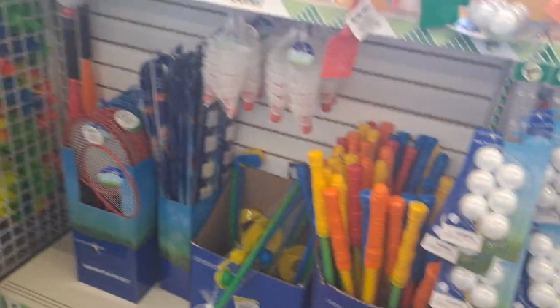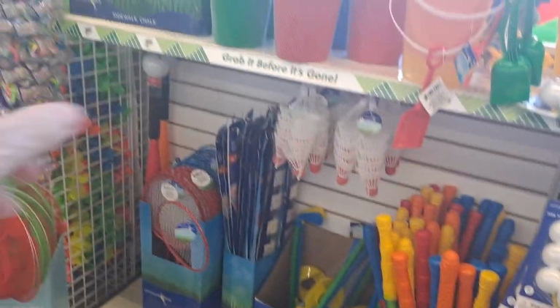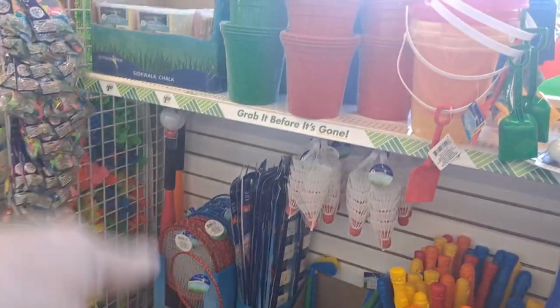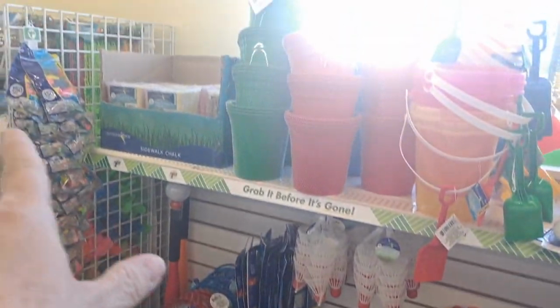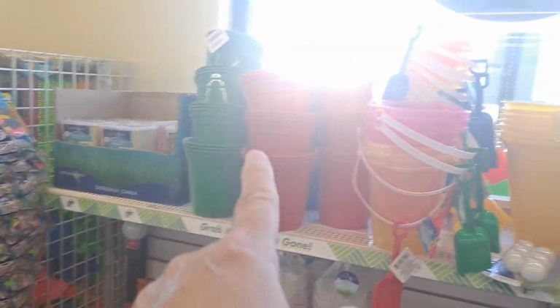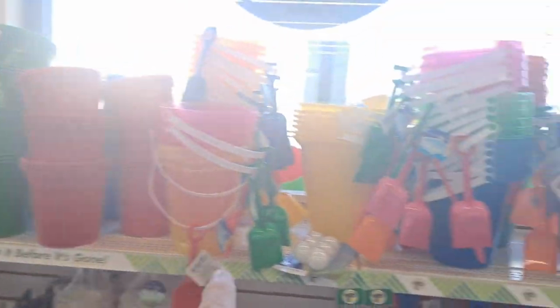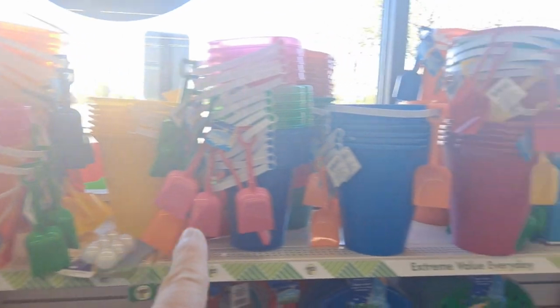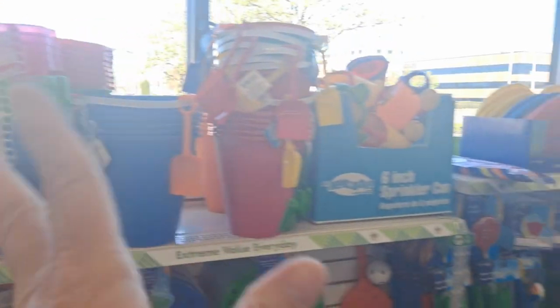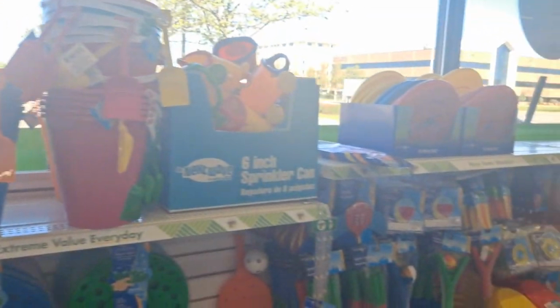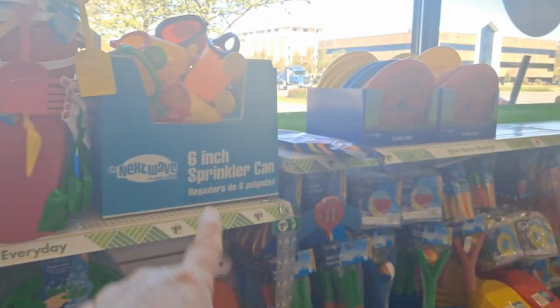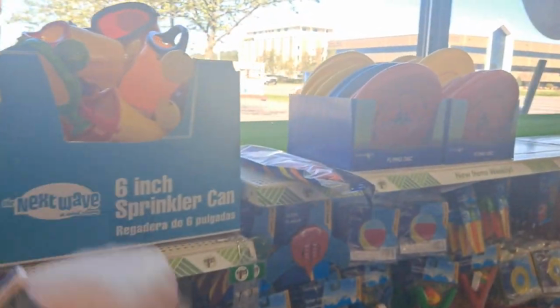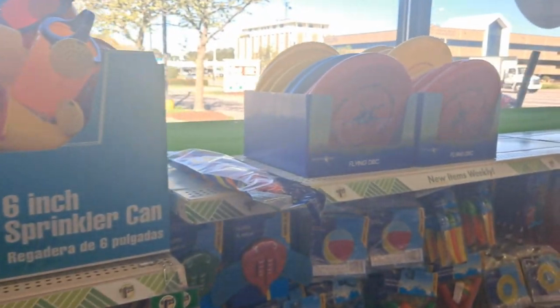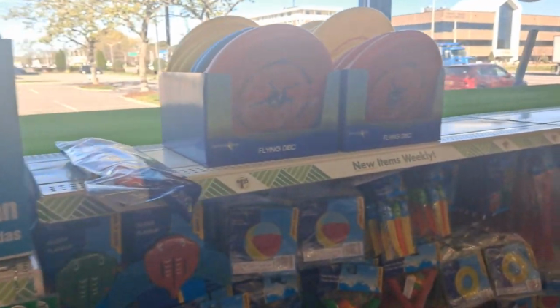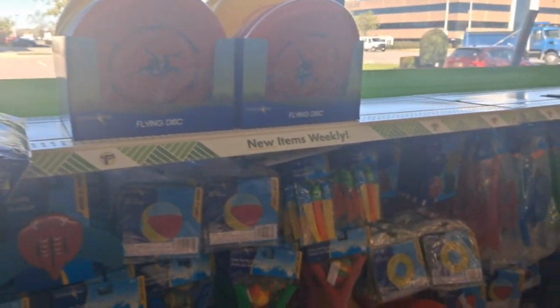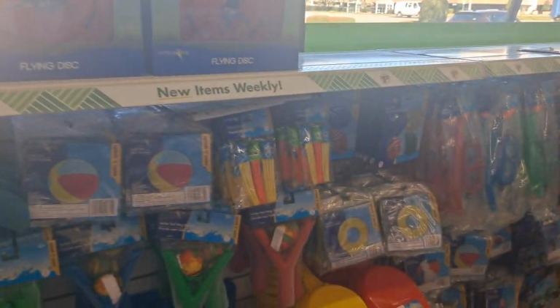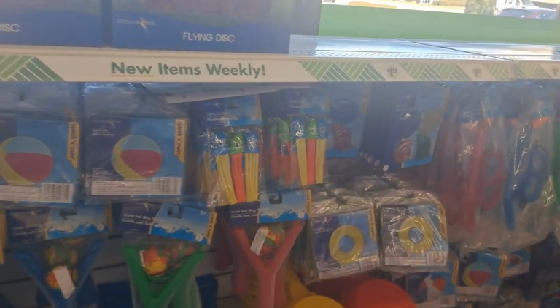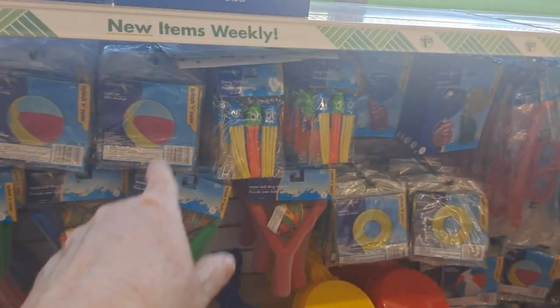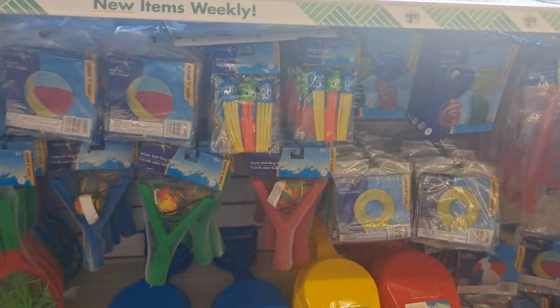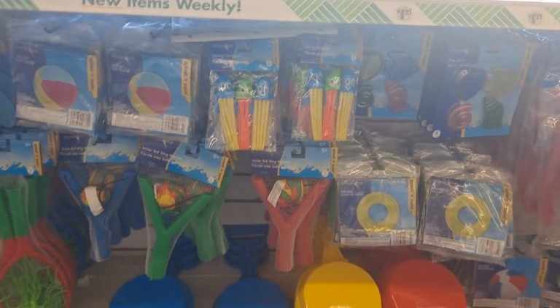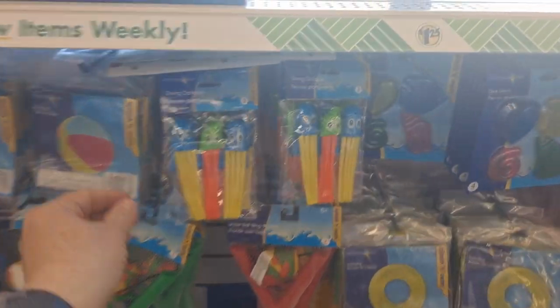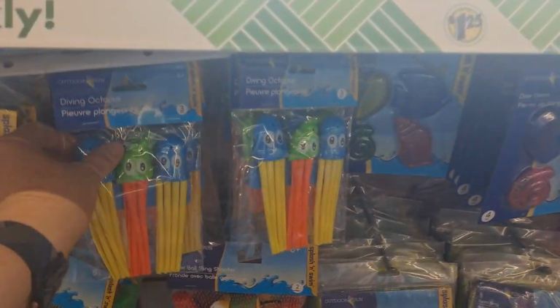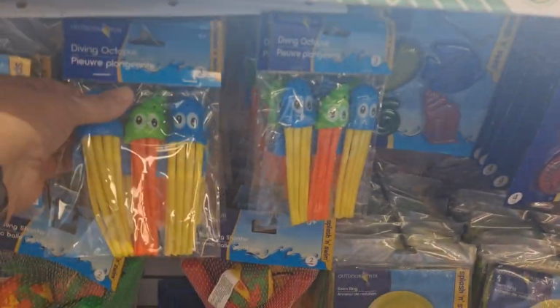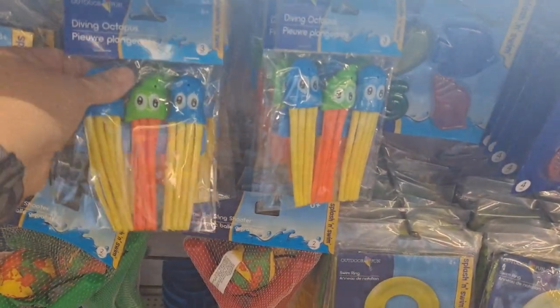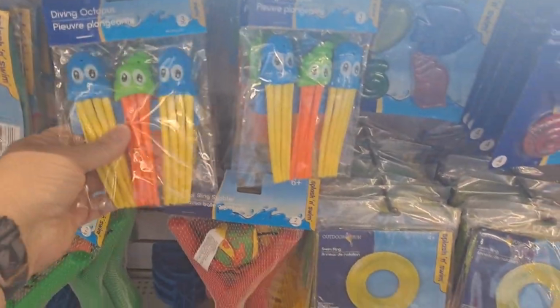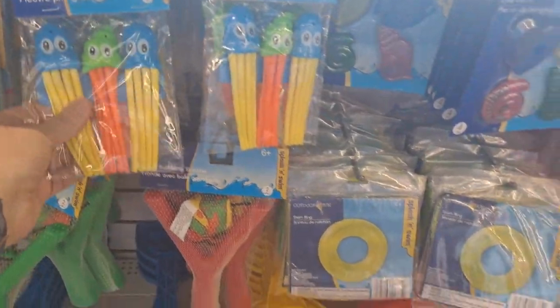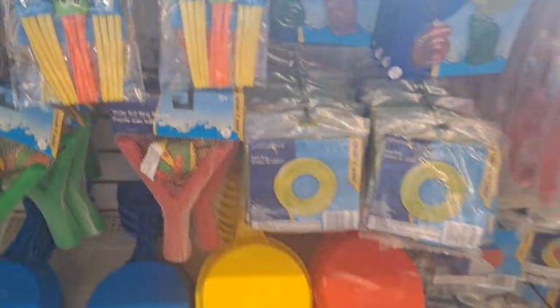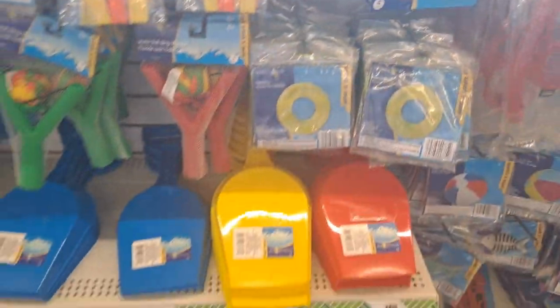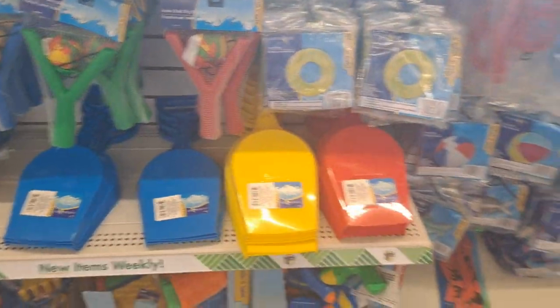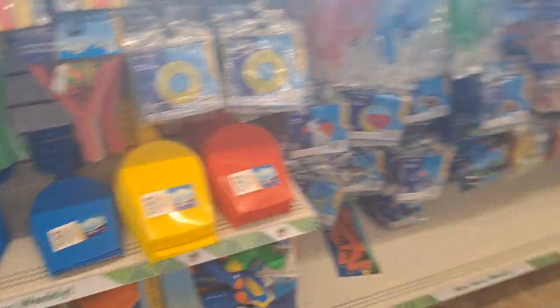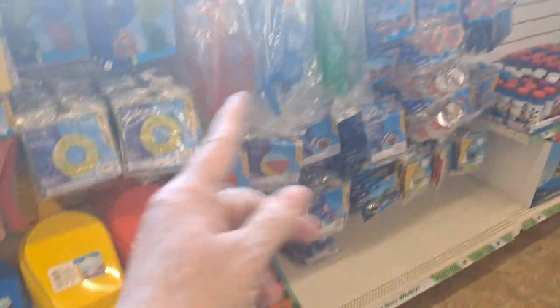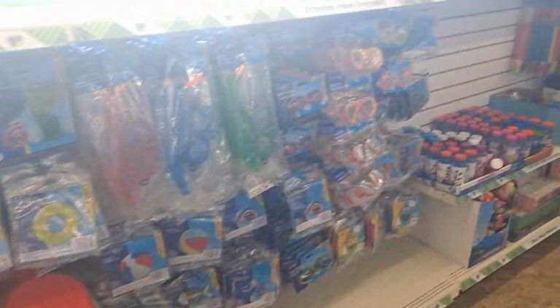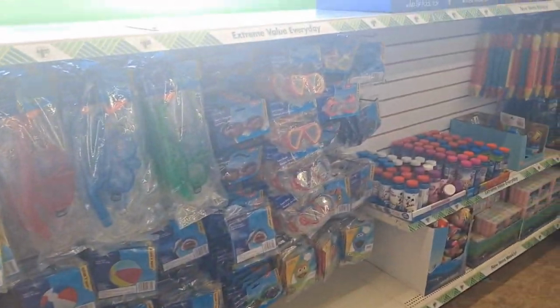And then you have badminton, outdoor chalk buckets, sprinkler cans, frisbees, inflatable balls, more shovels, and more things for the beach.